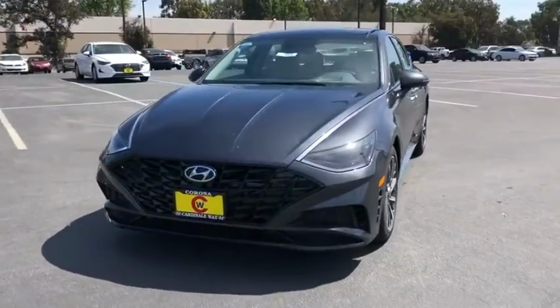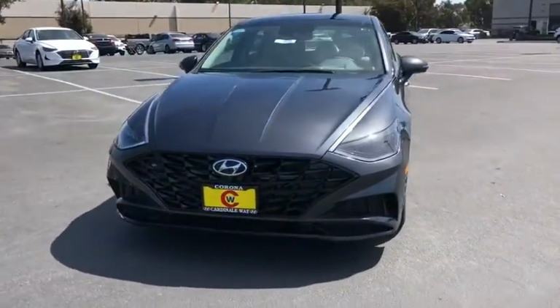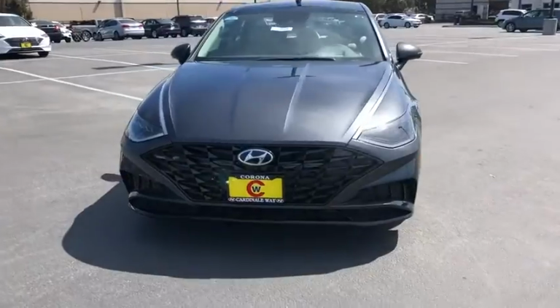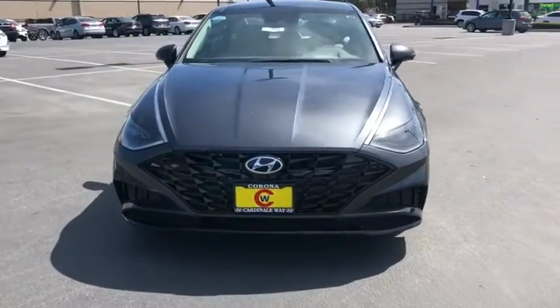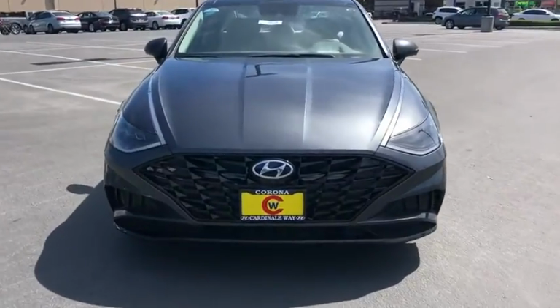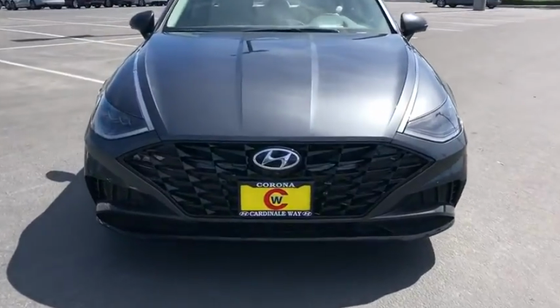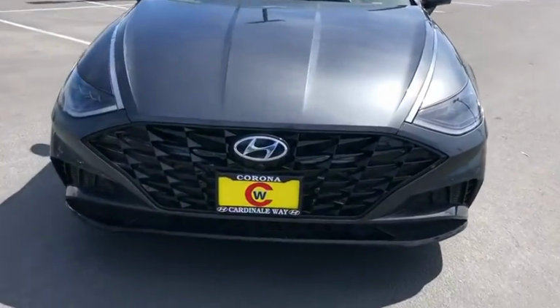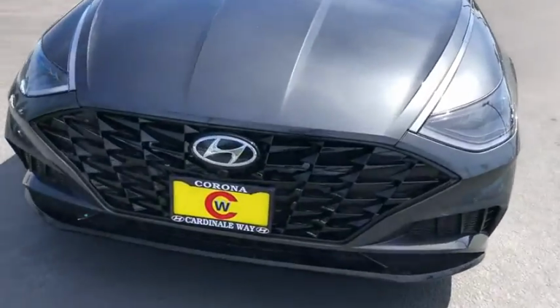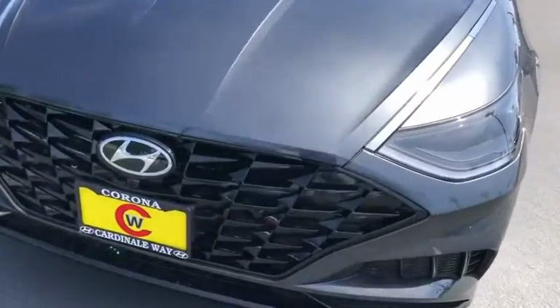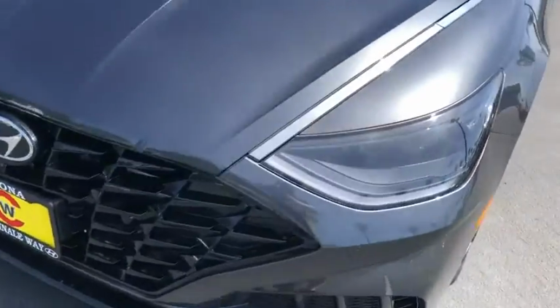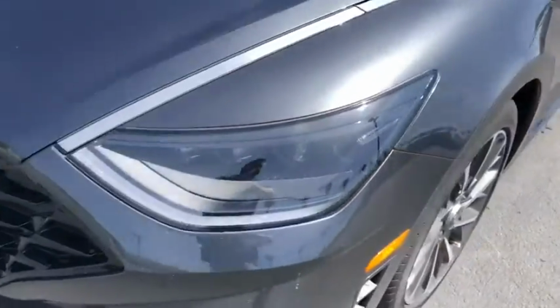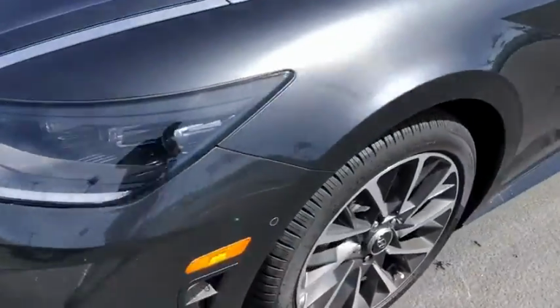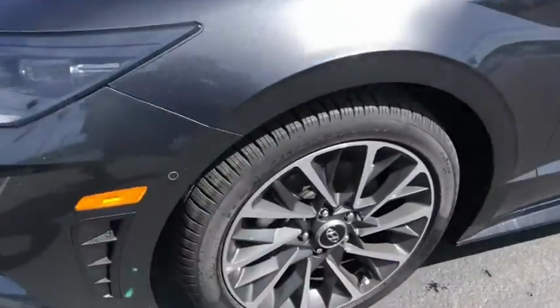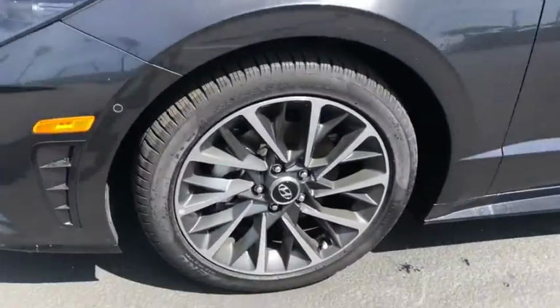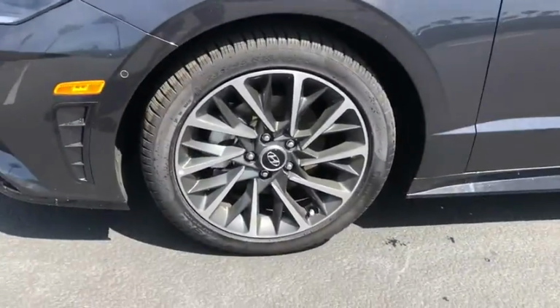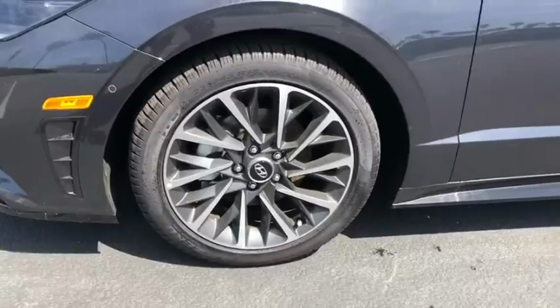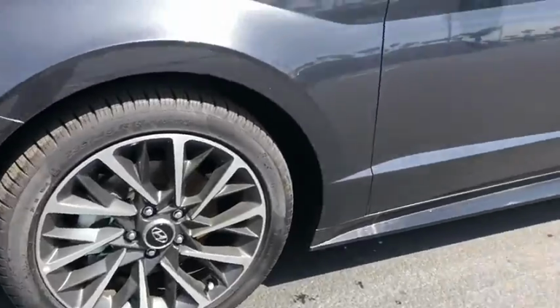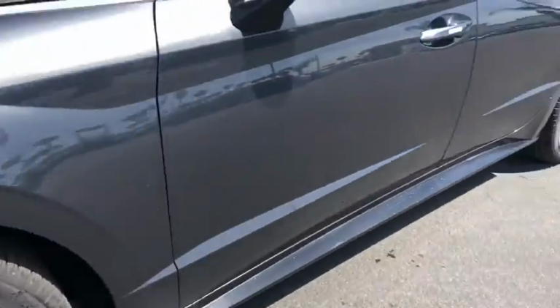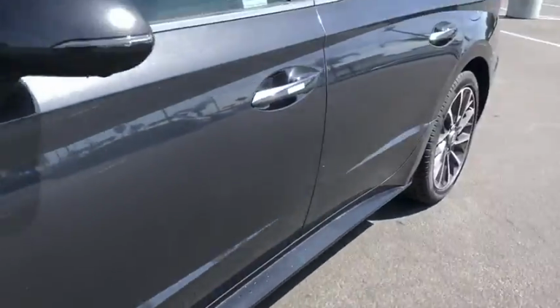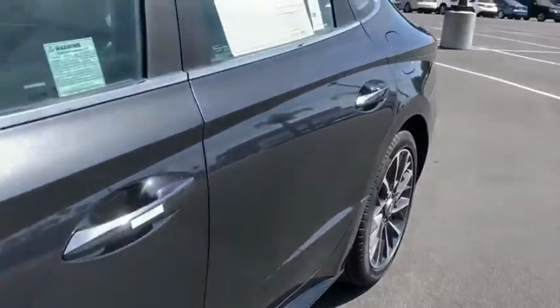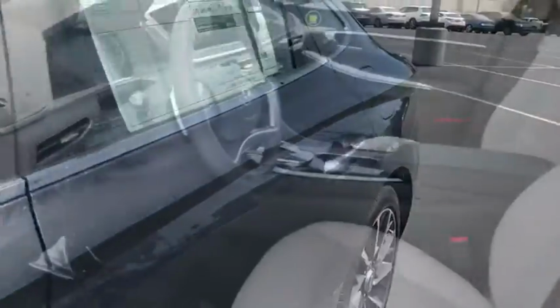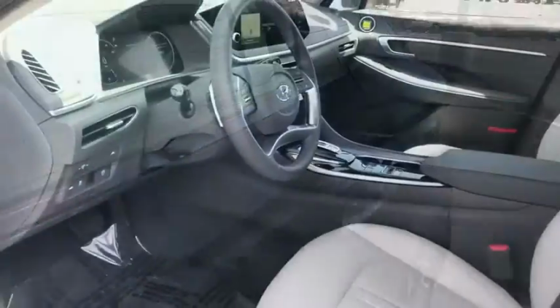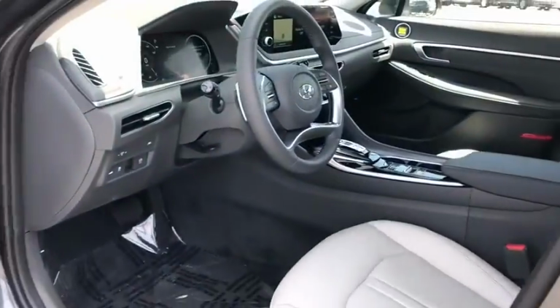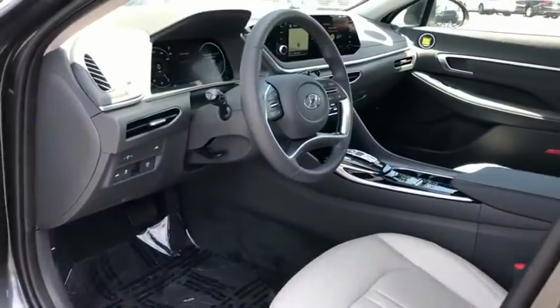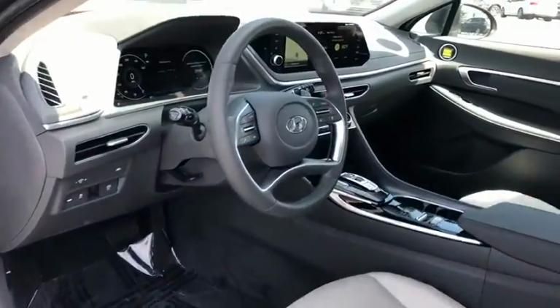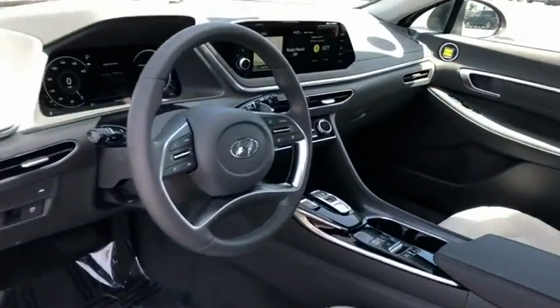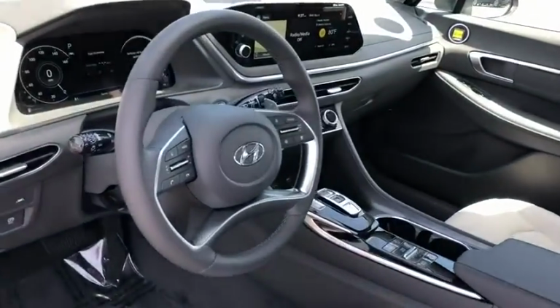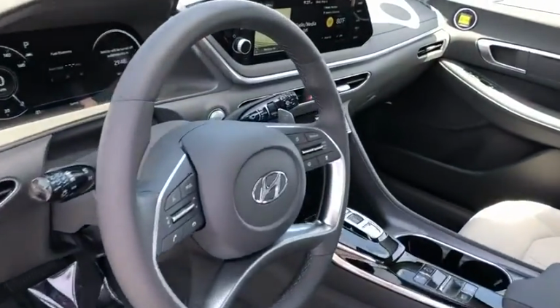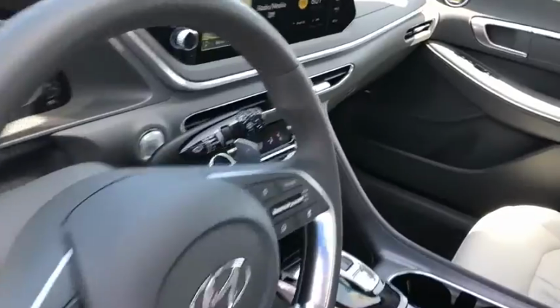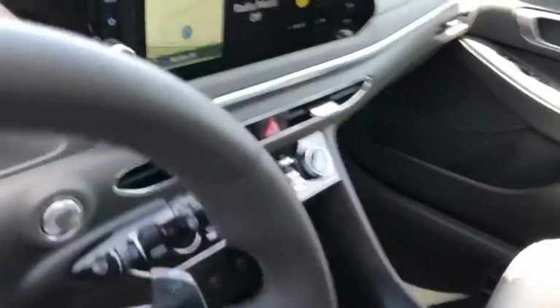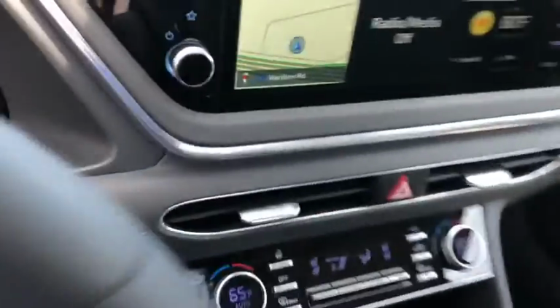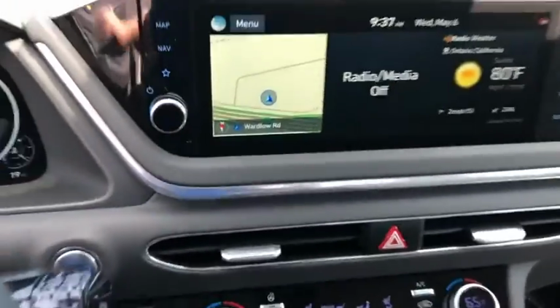Here are some of this vehicle's great options: traction control, power passenger seat, navigation system, Bose sound system, dual airbags, power steering, four-wheel disc brakes, rear window defroster.